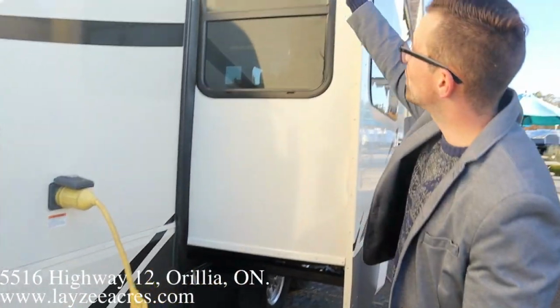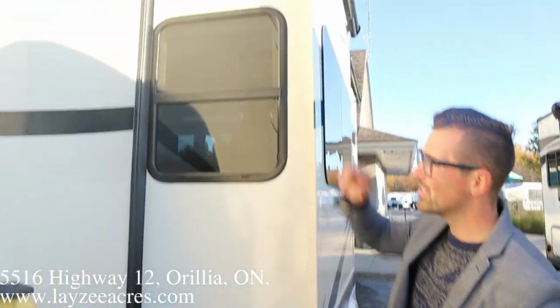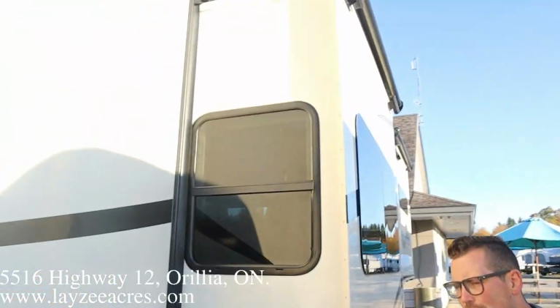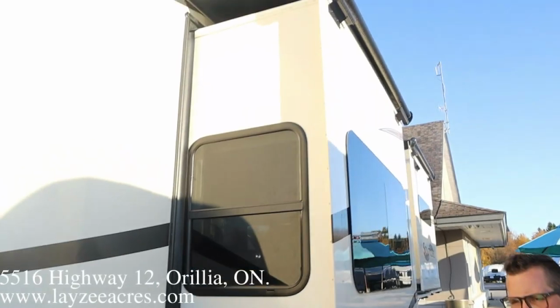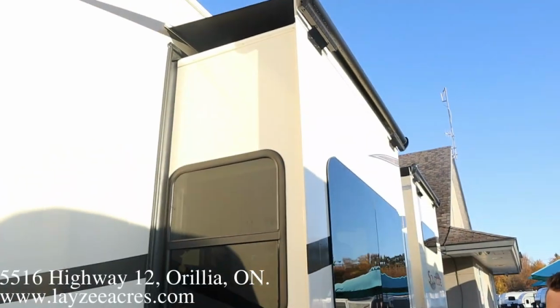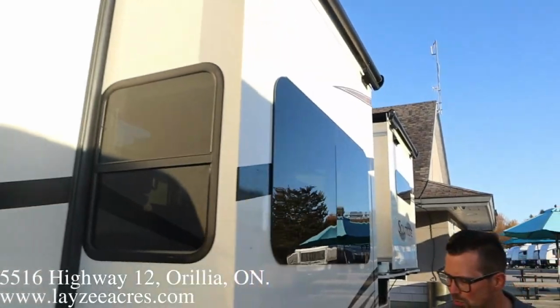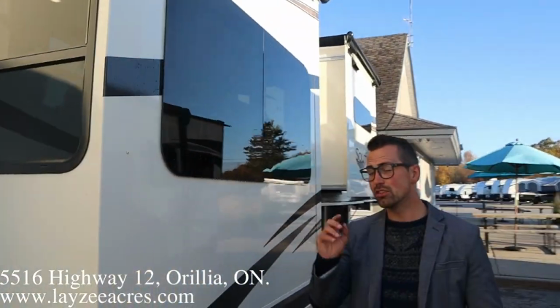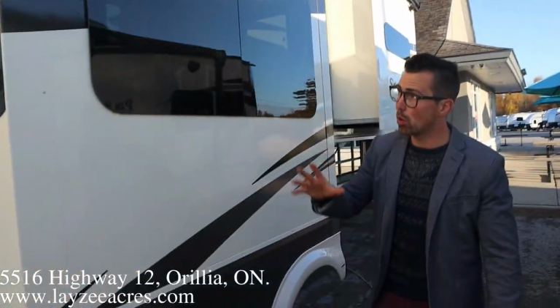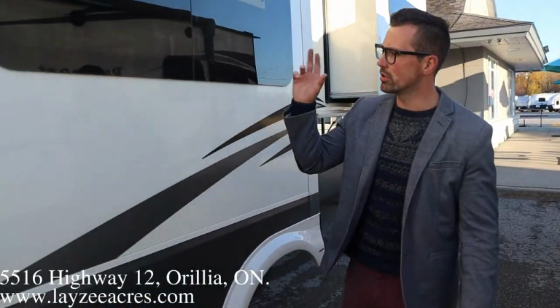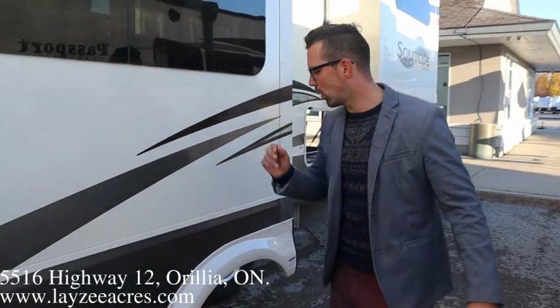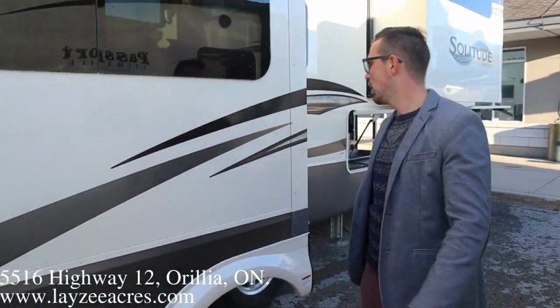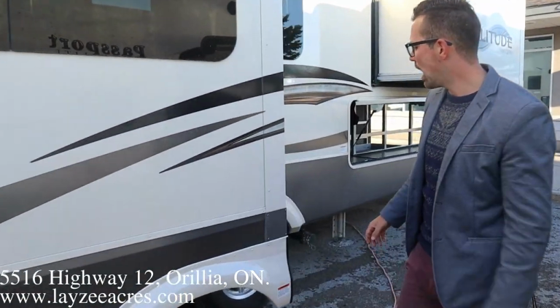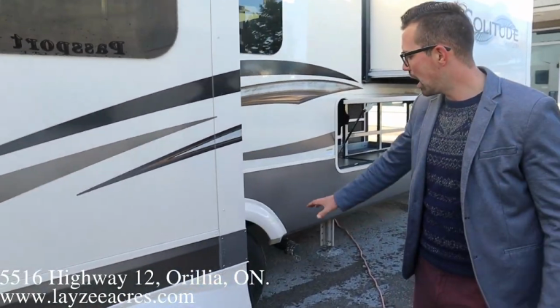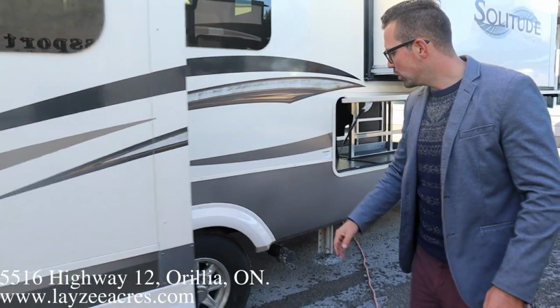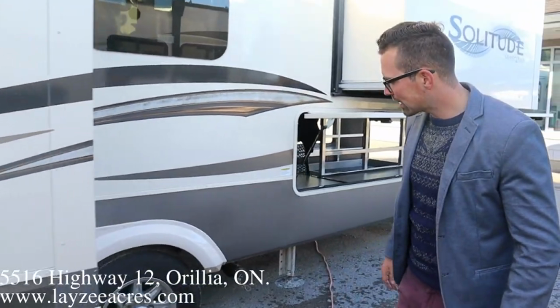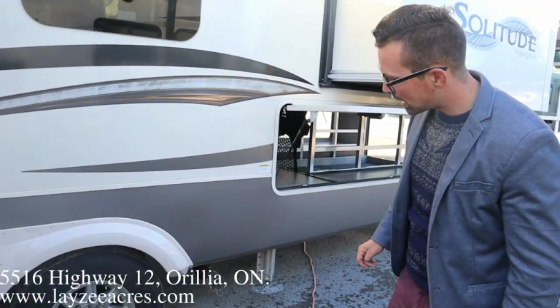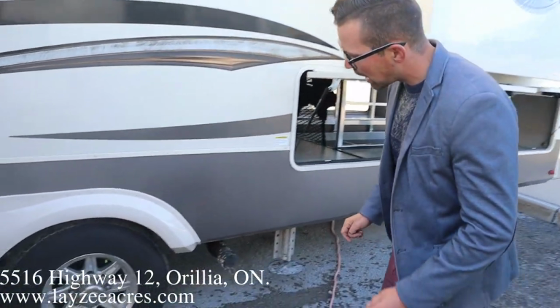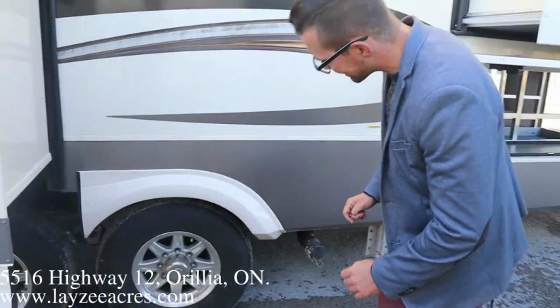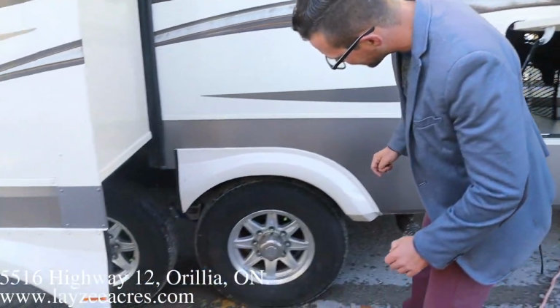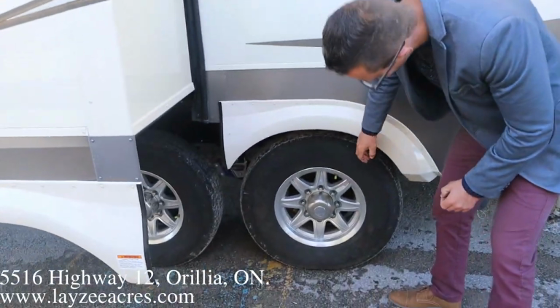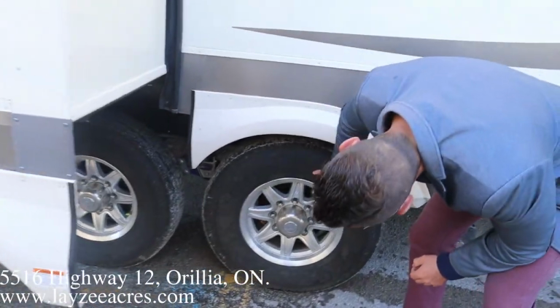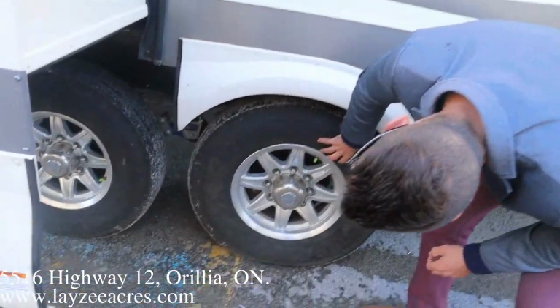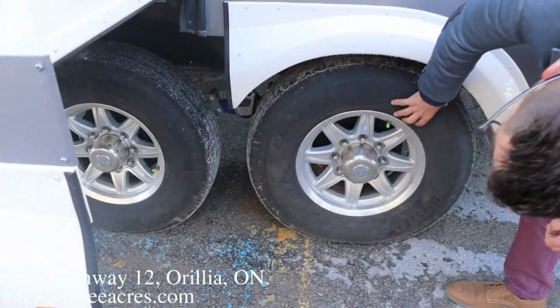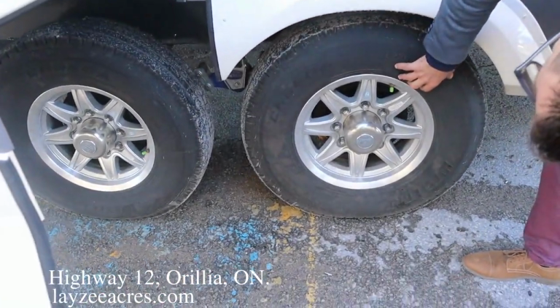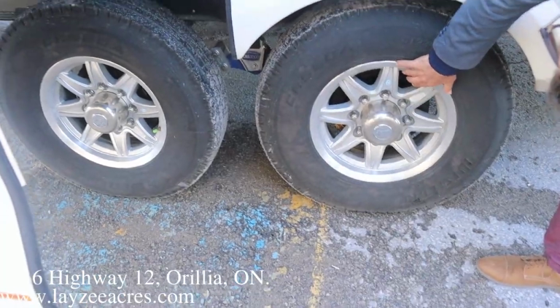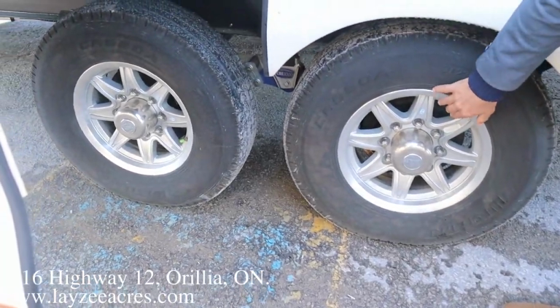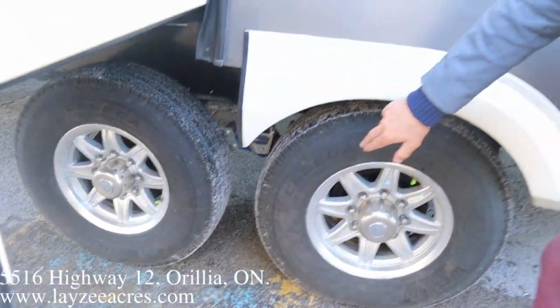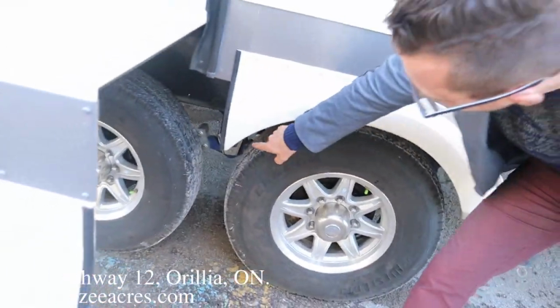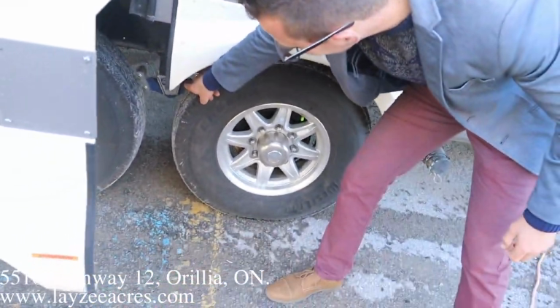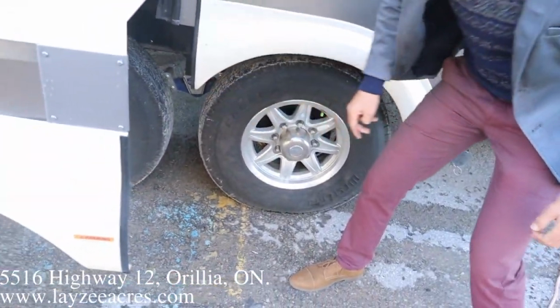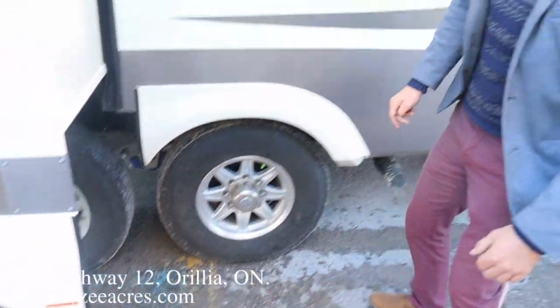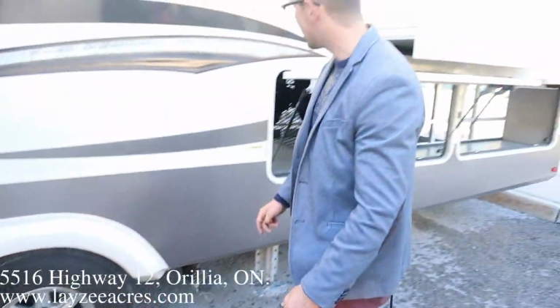We do have slide toppers on this one as well — that's another option, it's not on every one but it is on this one. Dual axles, Westlake tires, 16-inch 8-bolt hubs, nitro fill. And then we have that Mooride Cree 3000 in between there.